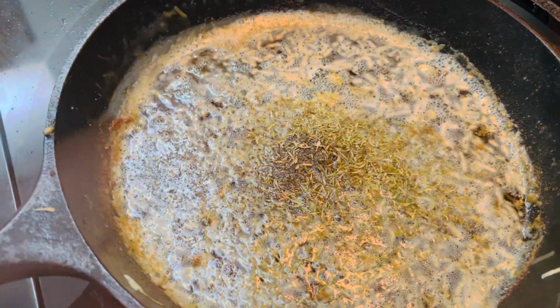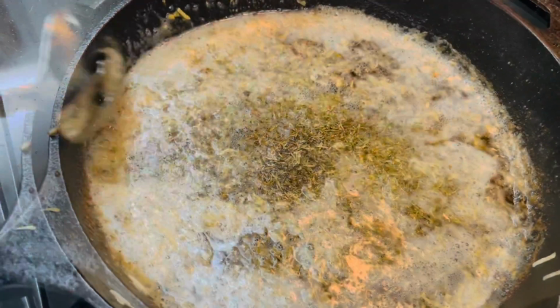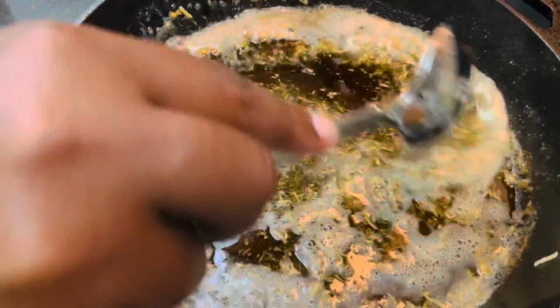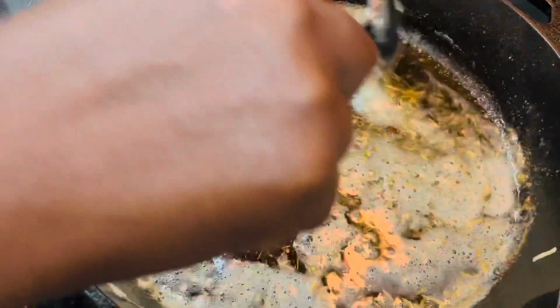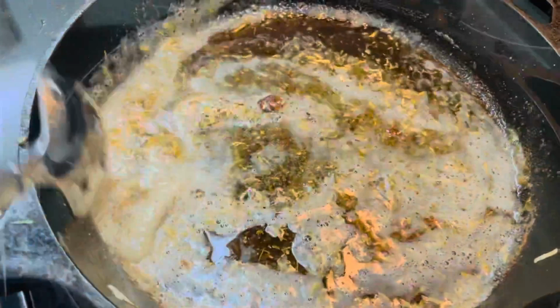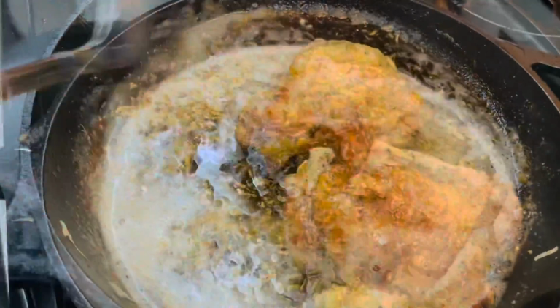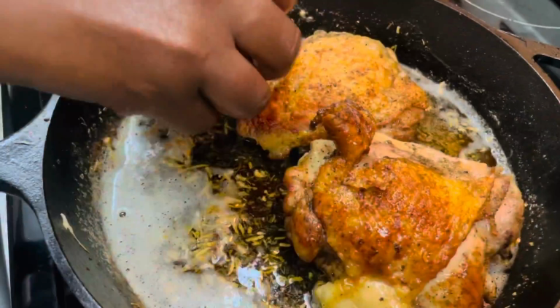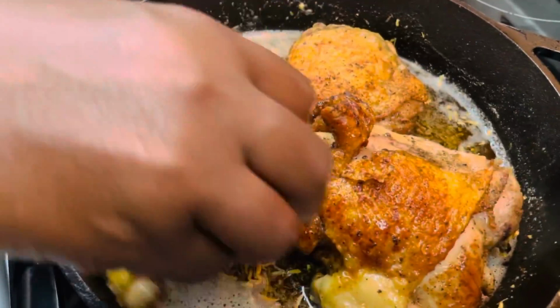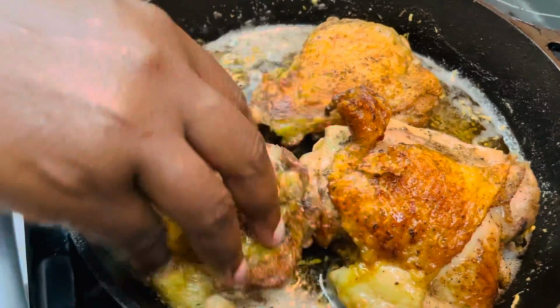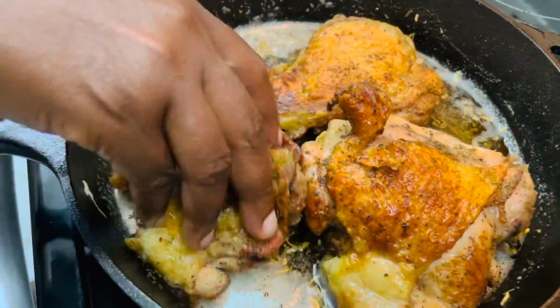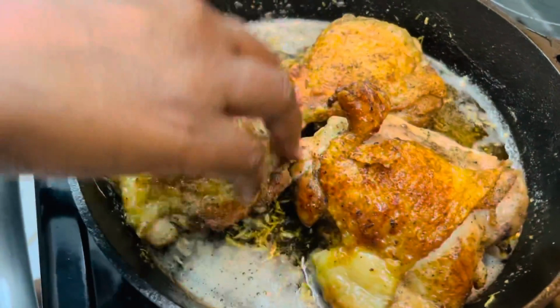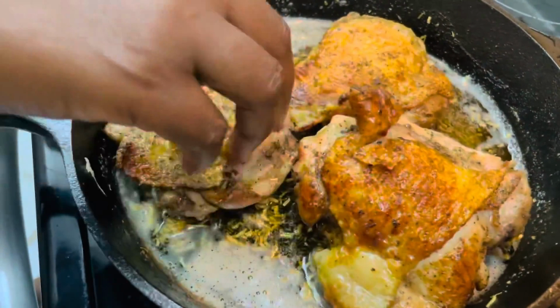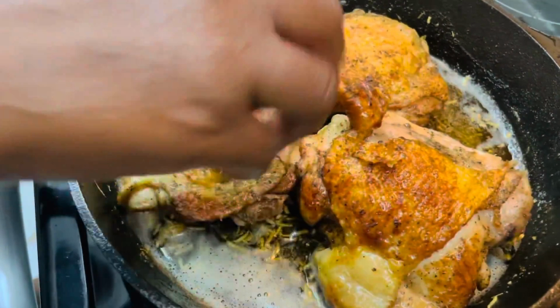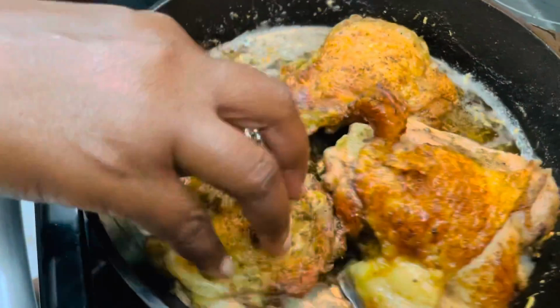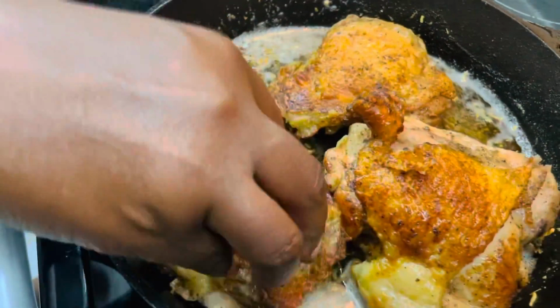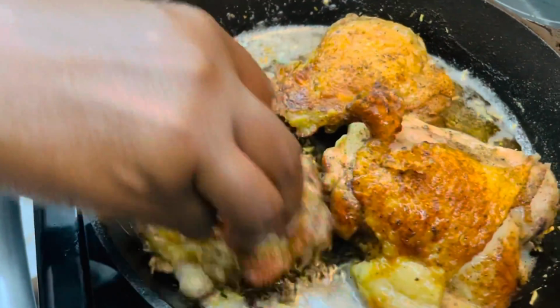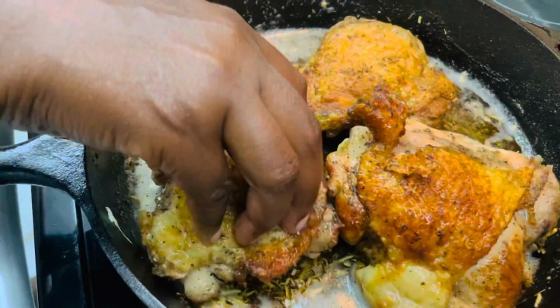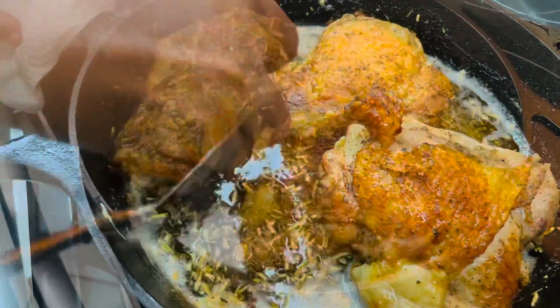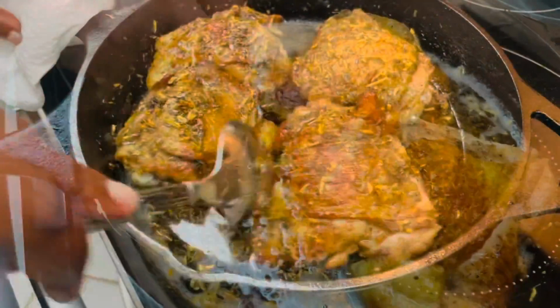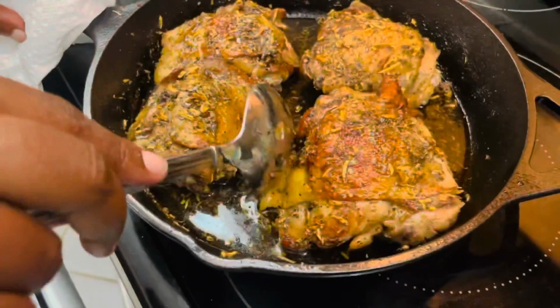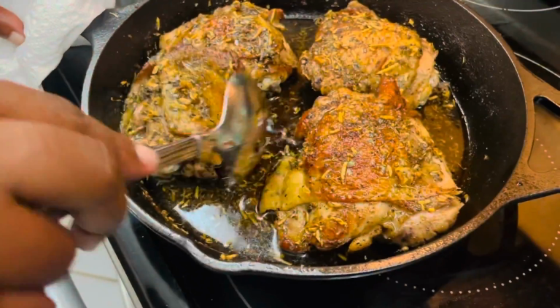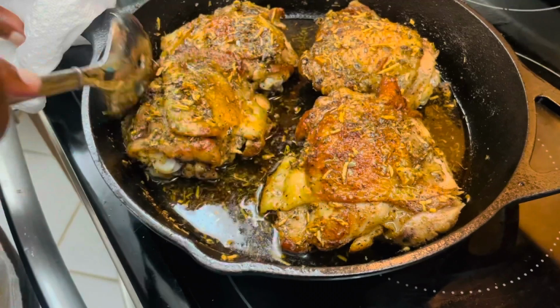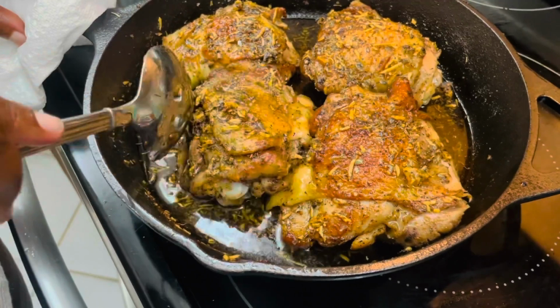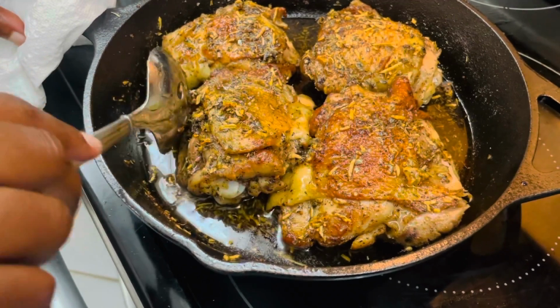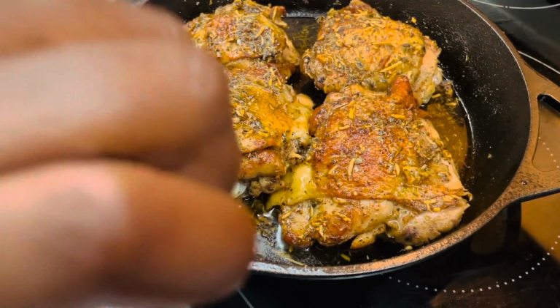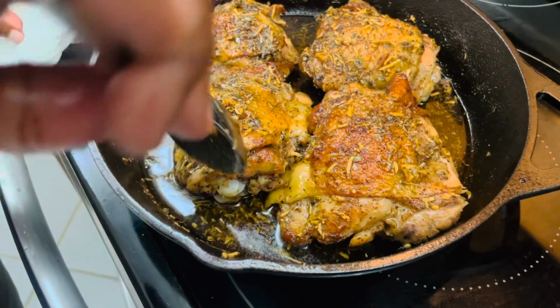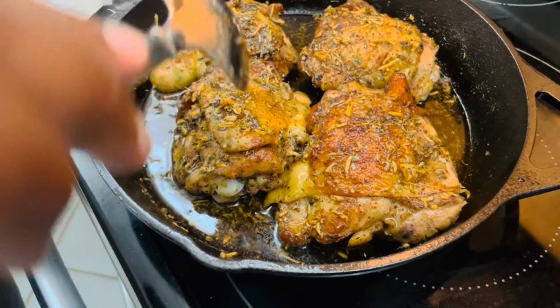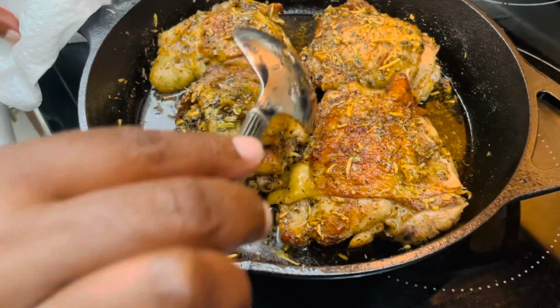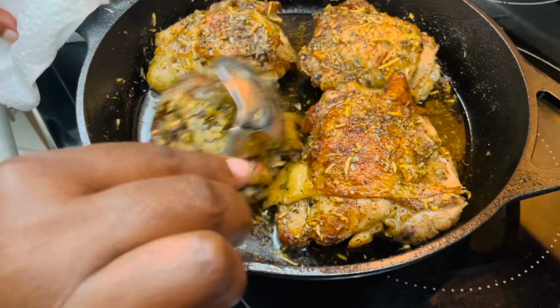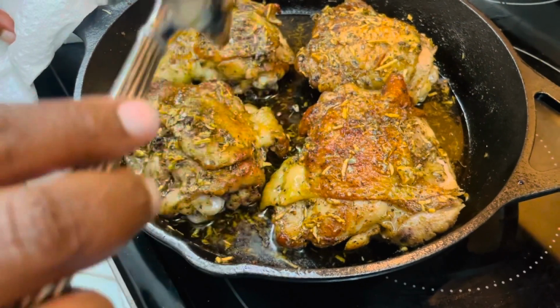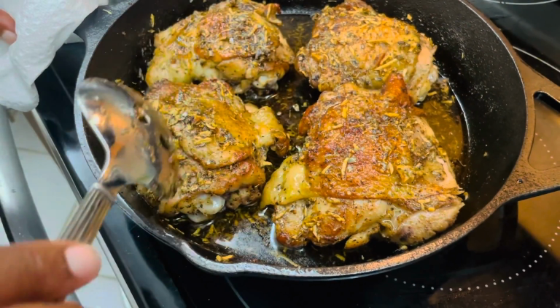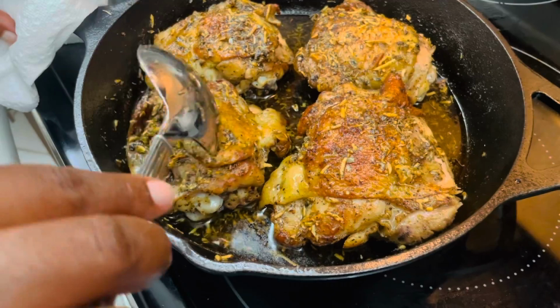Put the chicken back together in the skillet and let it absorb the seasoning. Then transfer to the oven at 400 degrees and bake for 30 minutes until it's cooked.